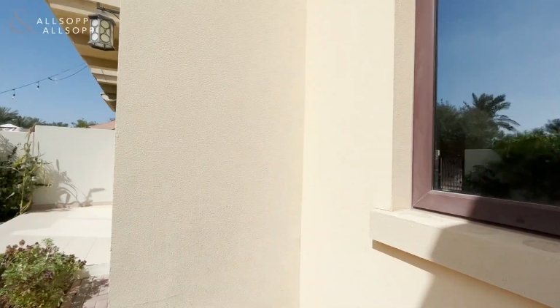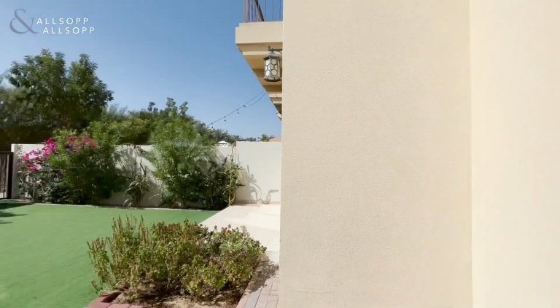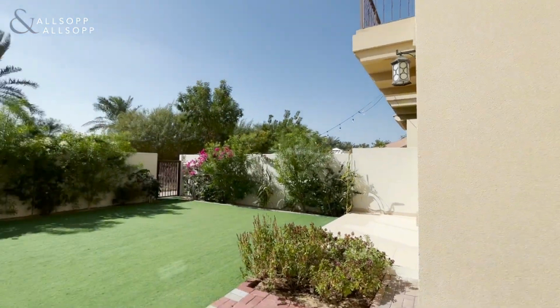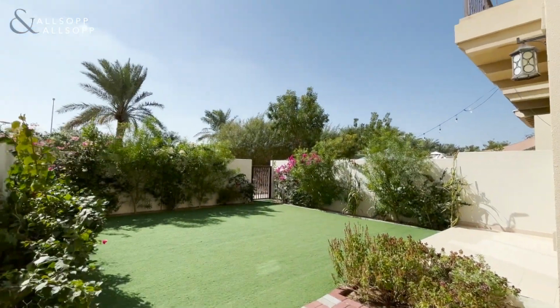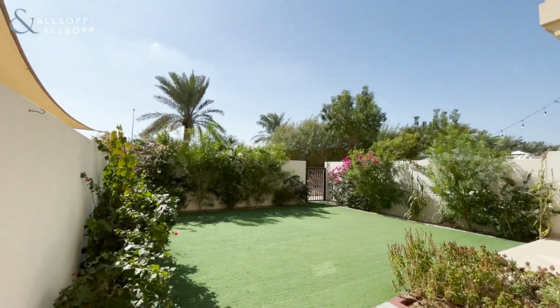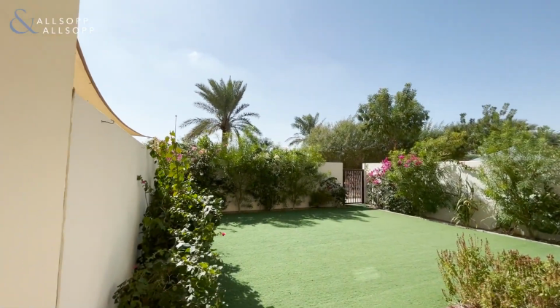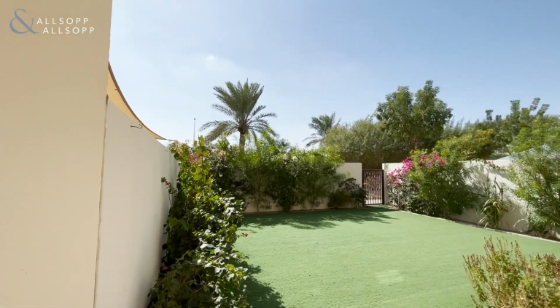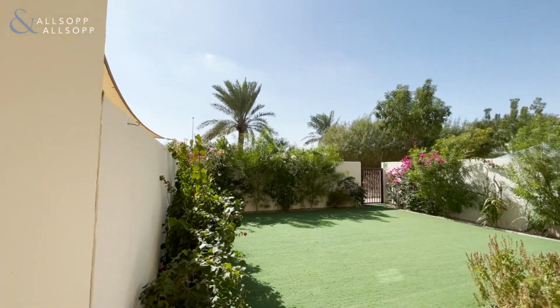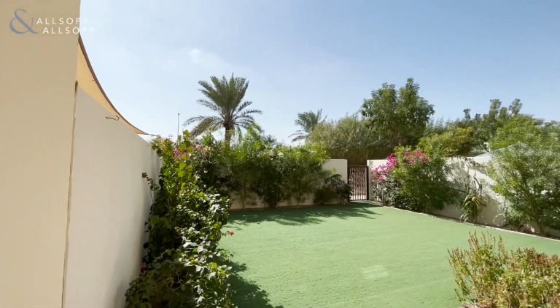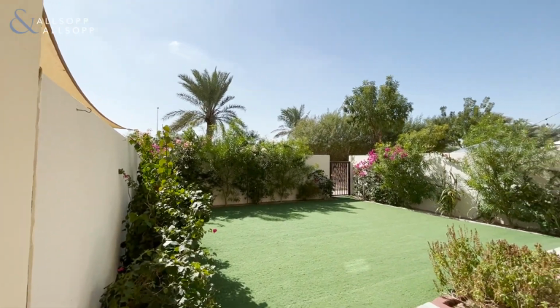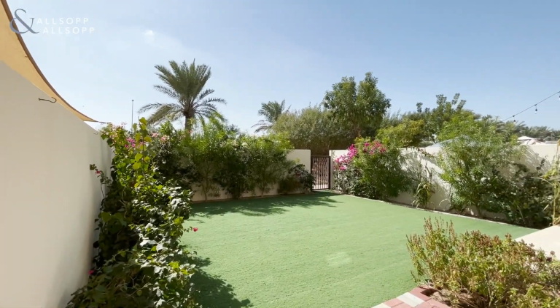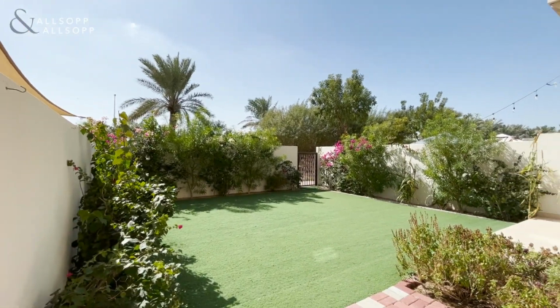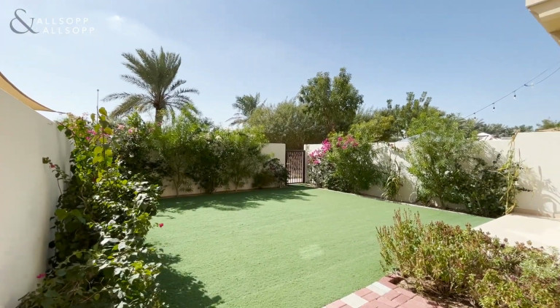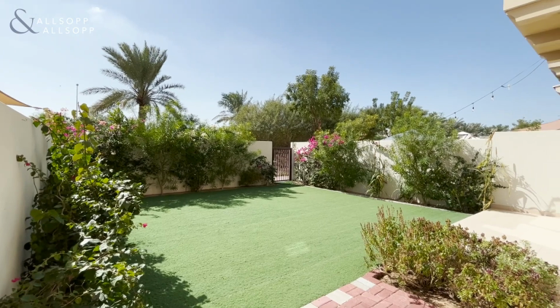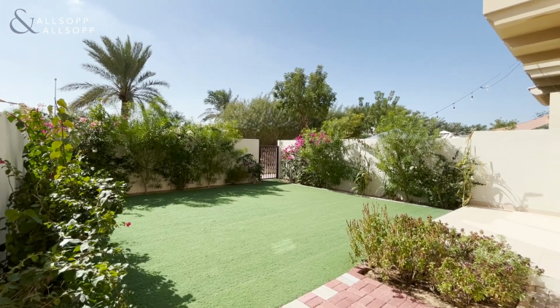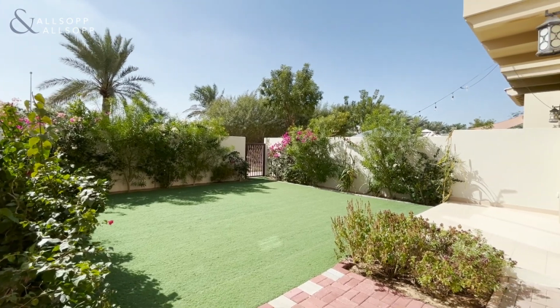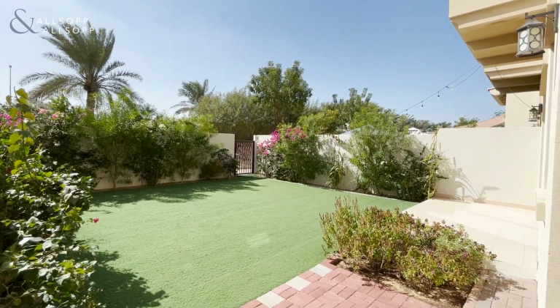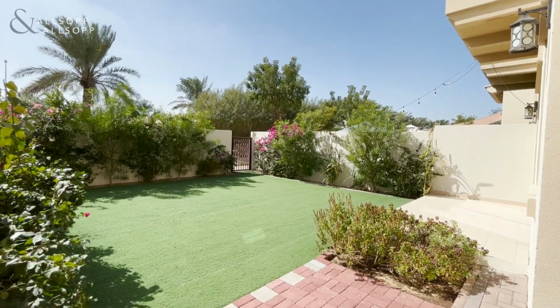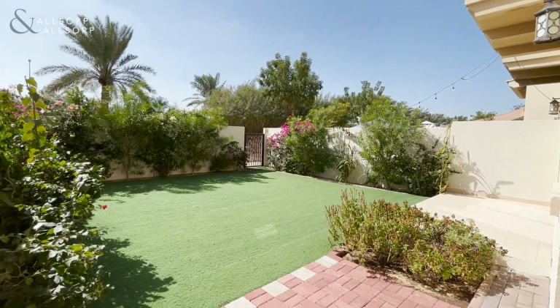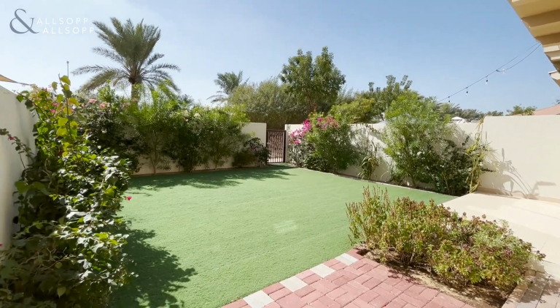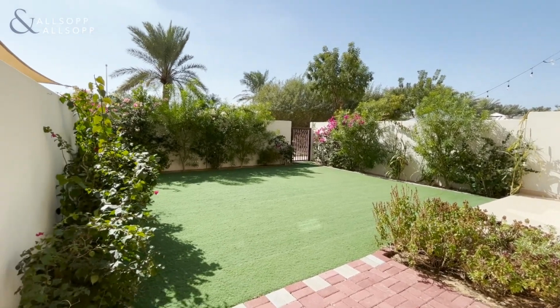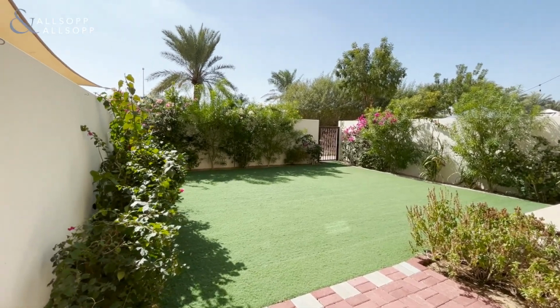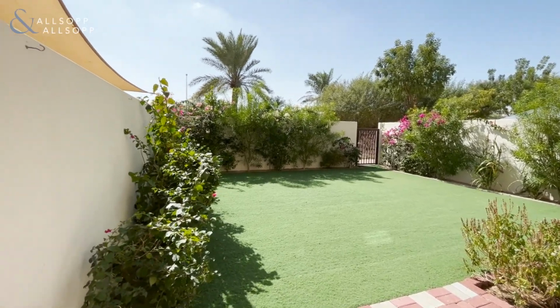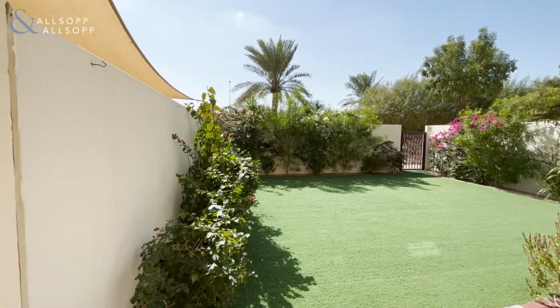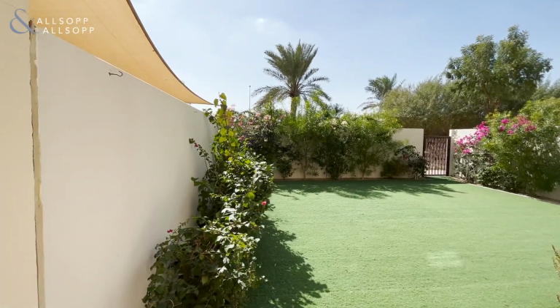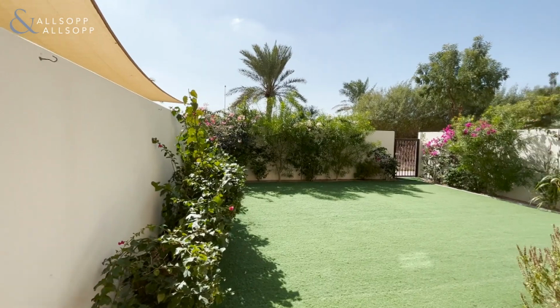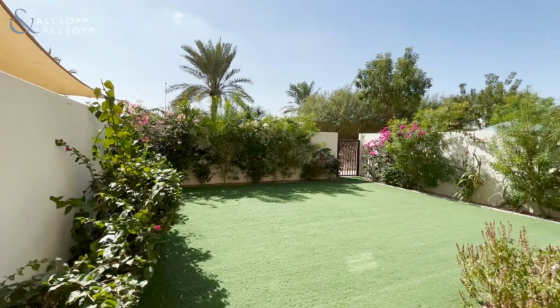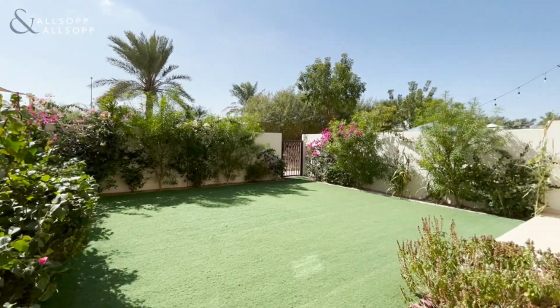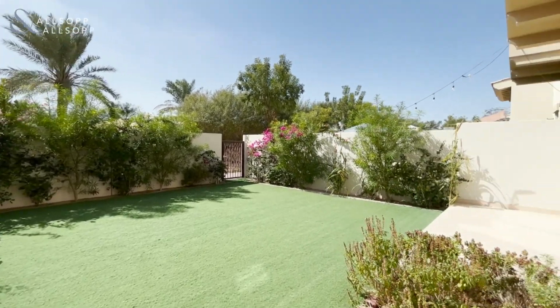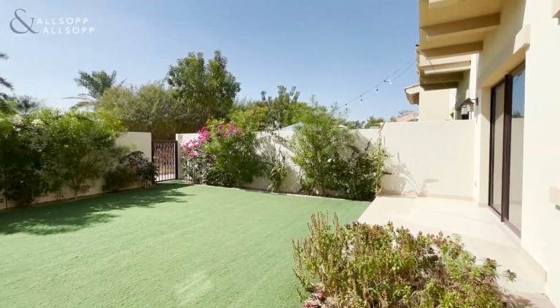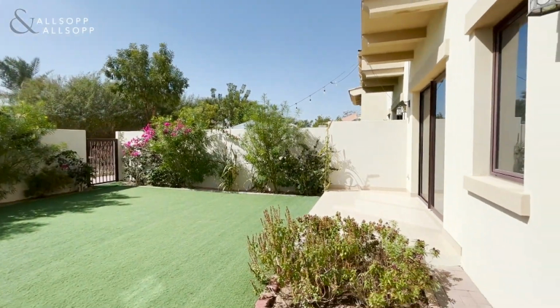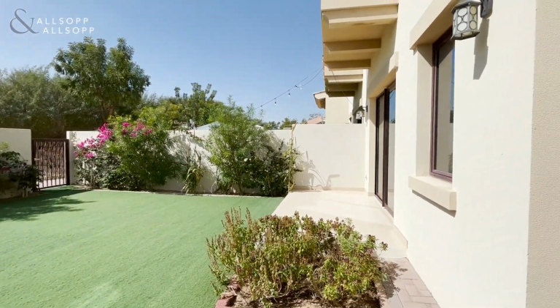Just a good size garden, single row property, very close to the pool and park as well. The garden is turfed as you can see and well maintained, and the property is available for rent.